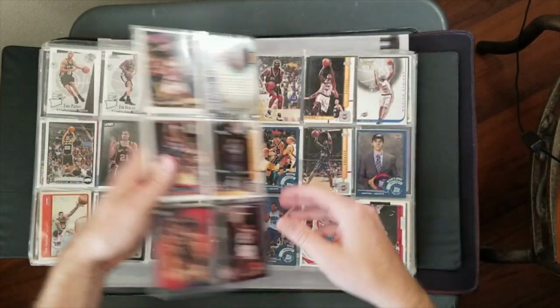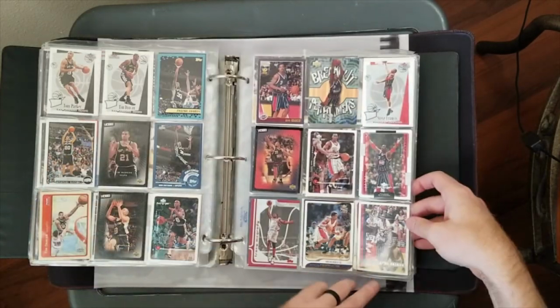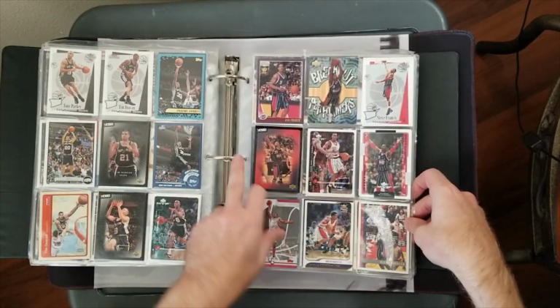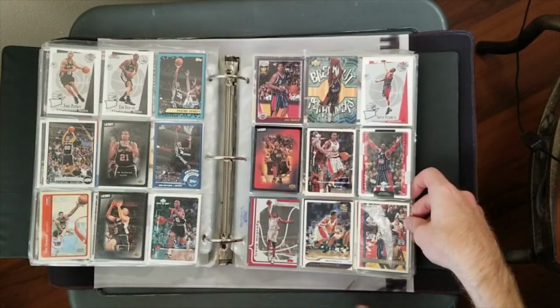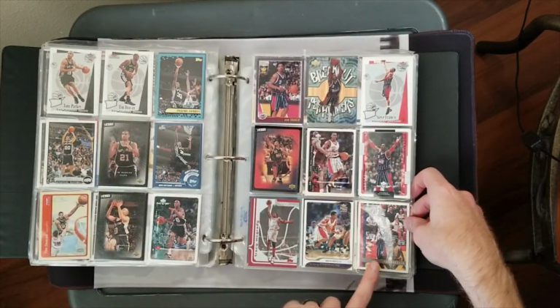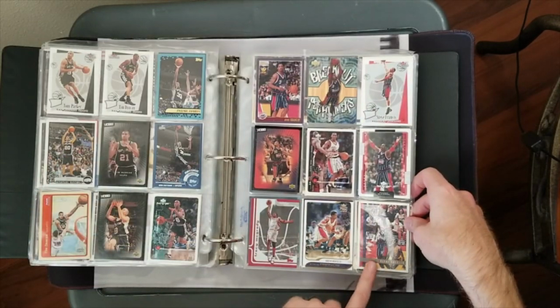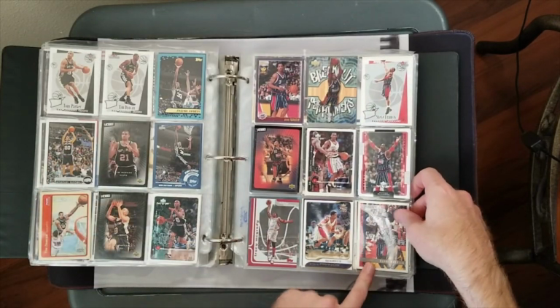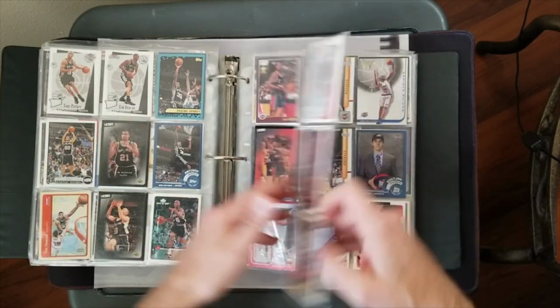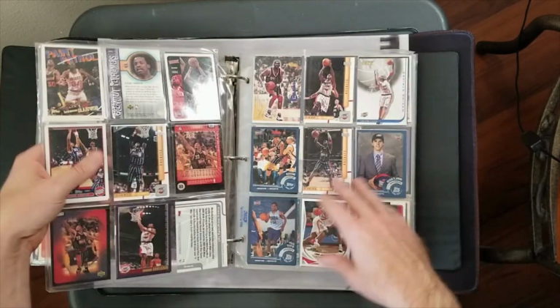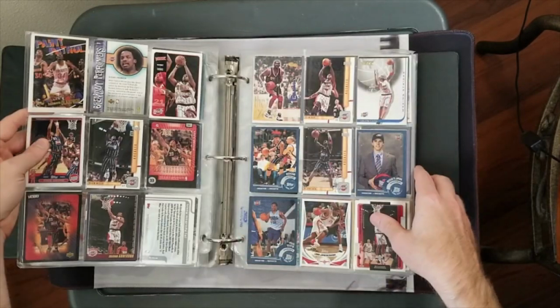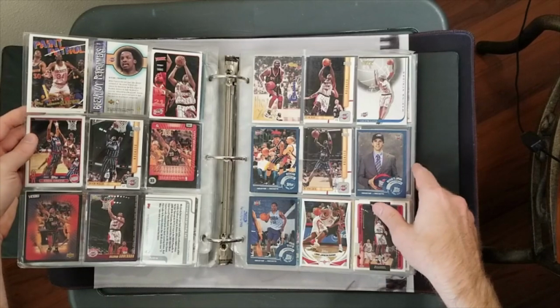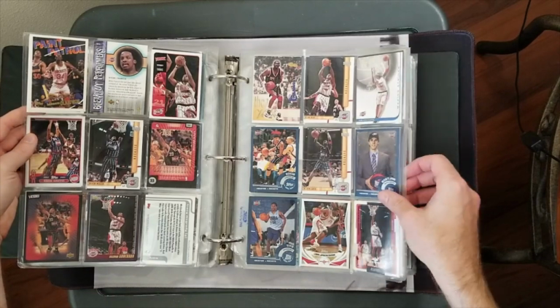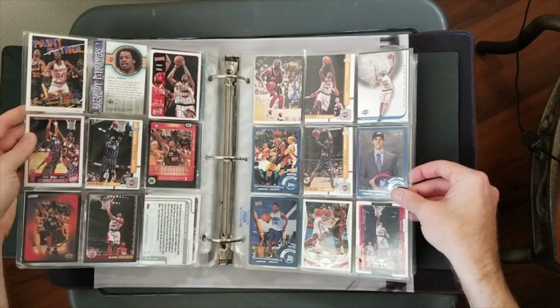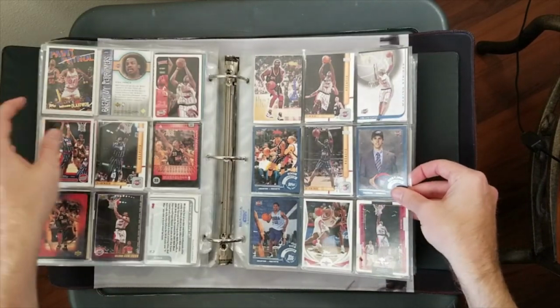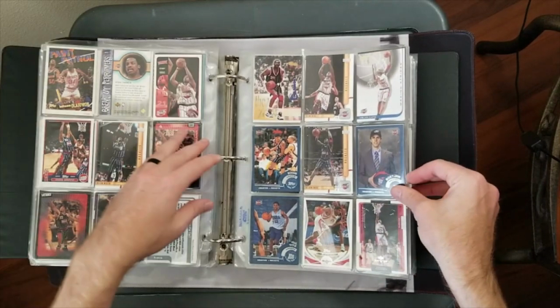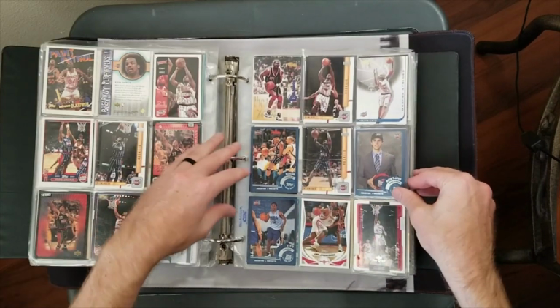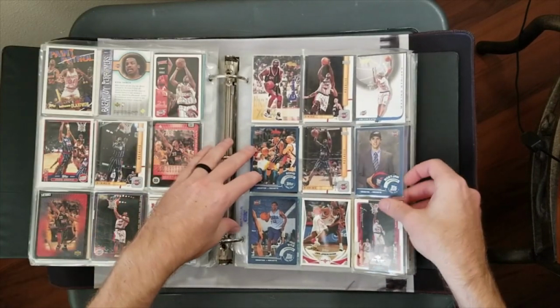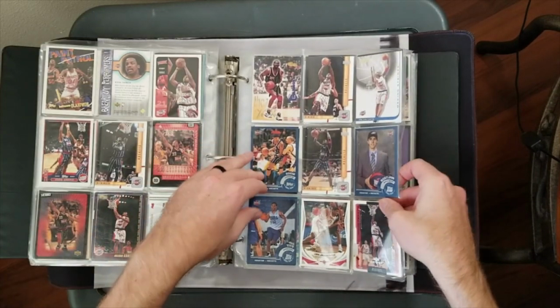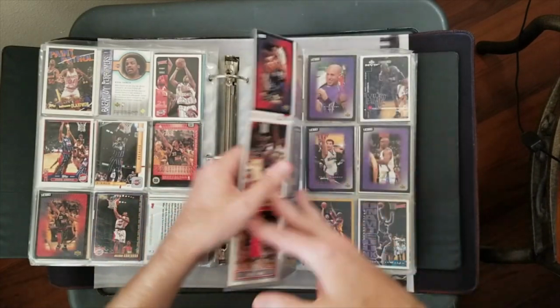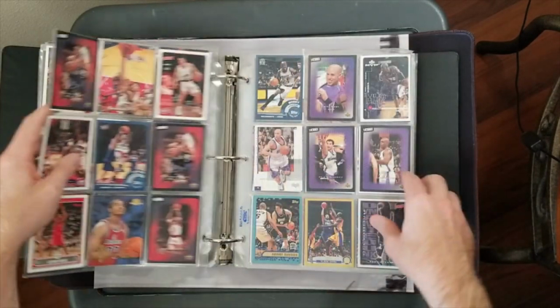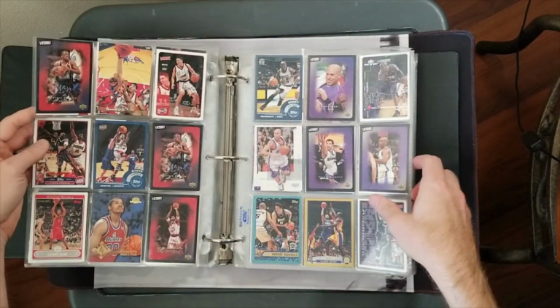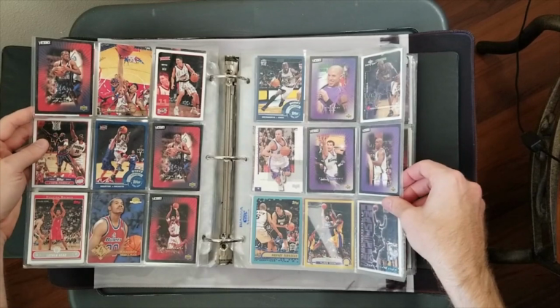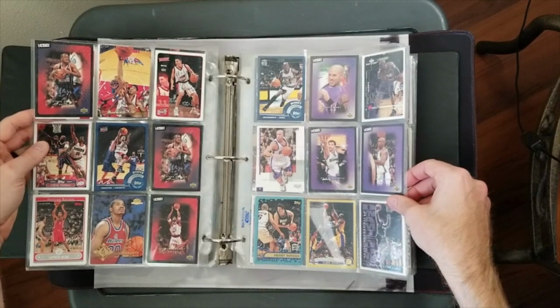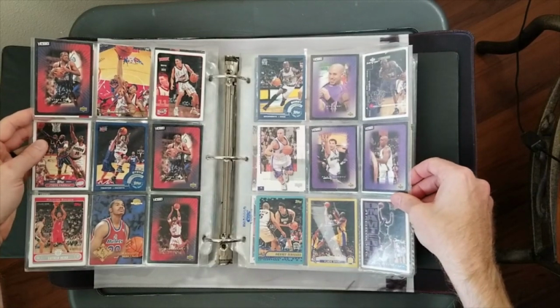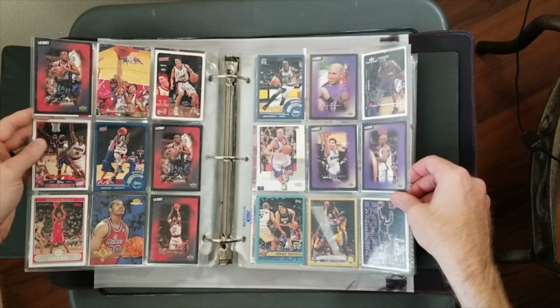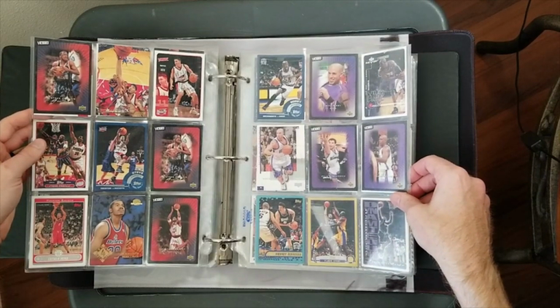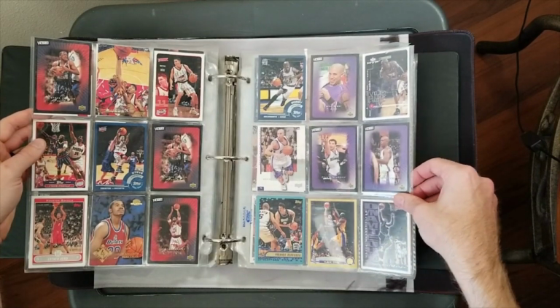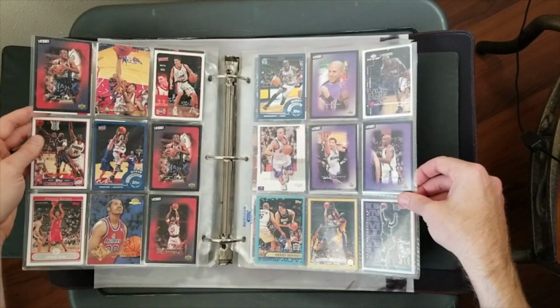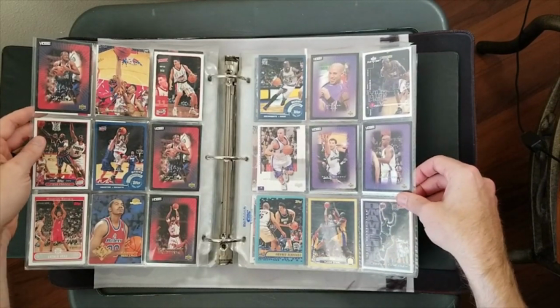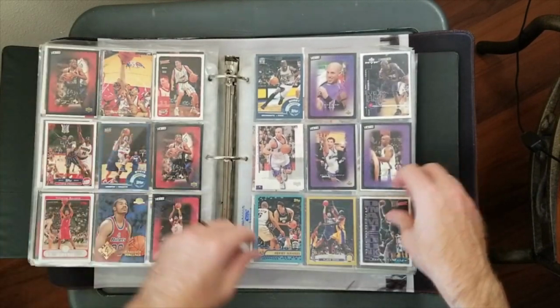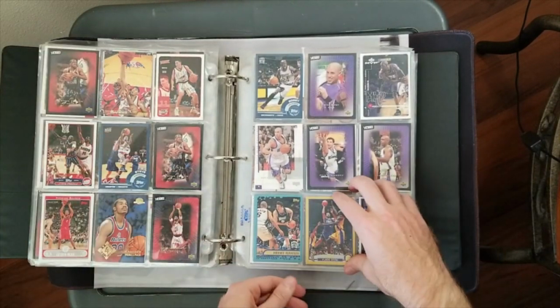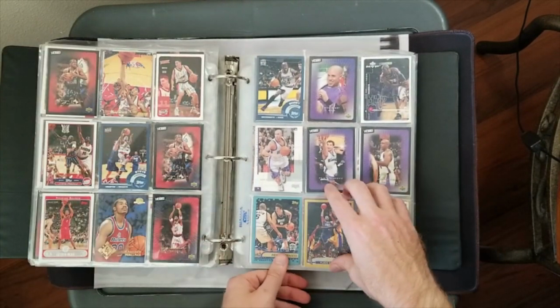This section was mostly from 2000. There's a 97 Topps of Clyde Drexler, so it's a nice little mix. A lot of 2000s stuff though - I like 2000 stuff, it's nostalgic for me; that's when I was big into it. Oh, here we go.